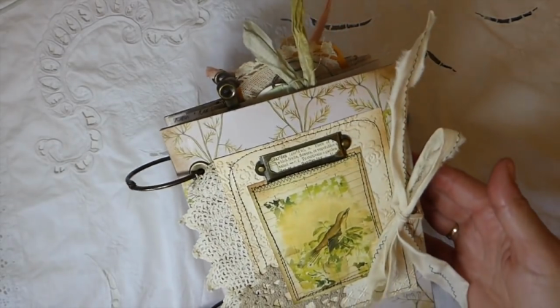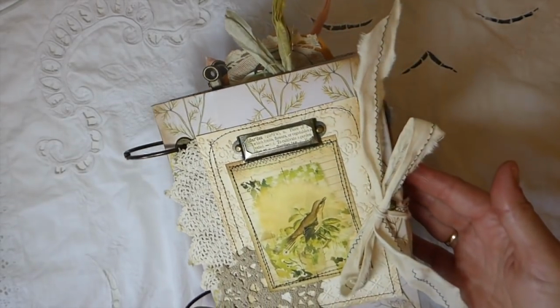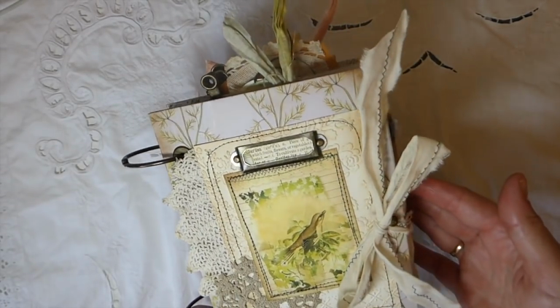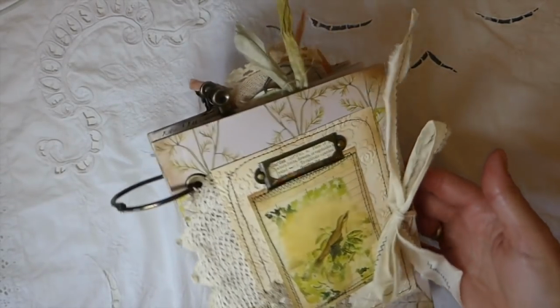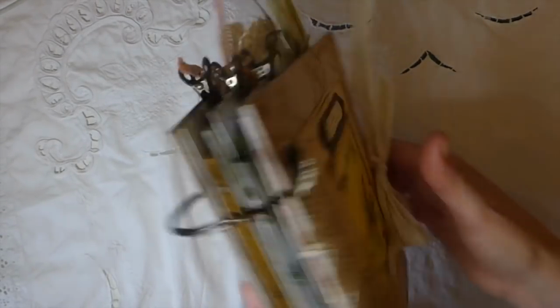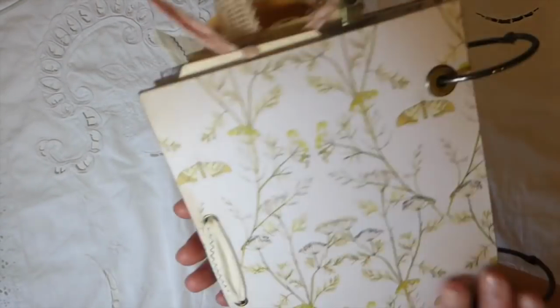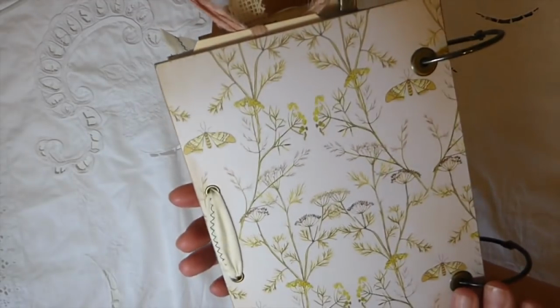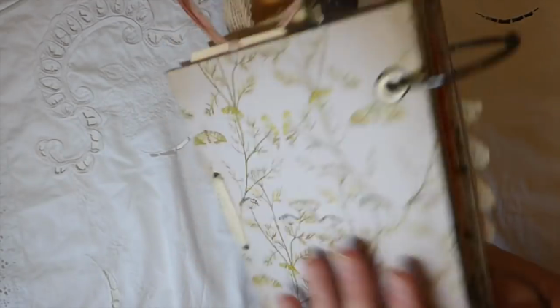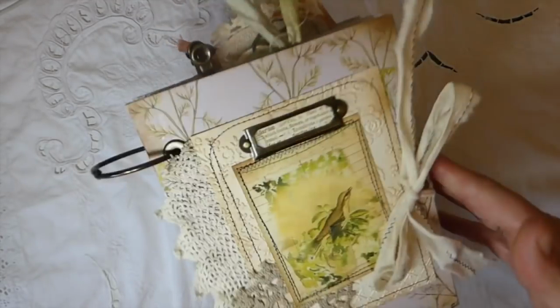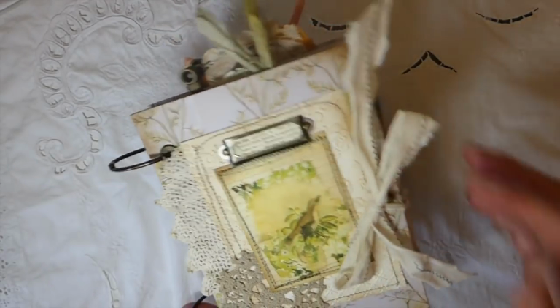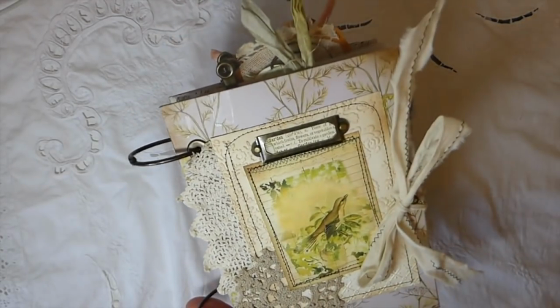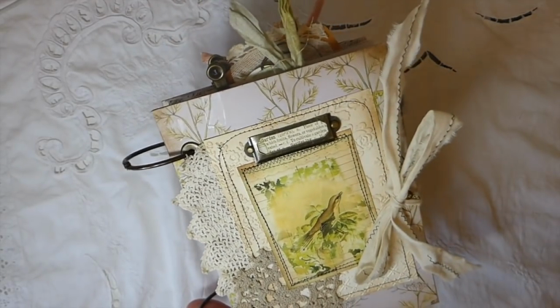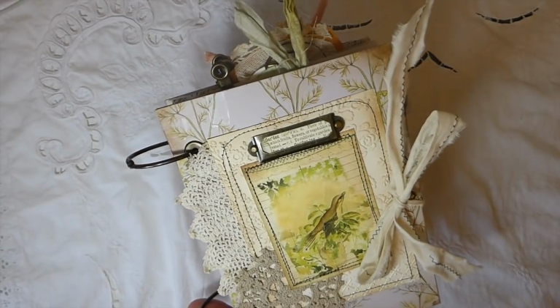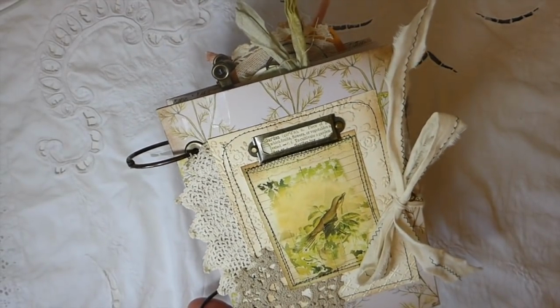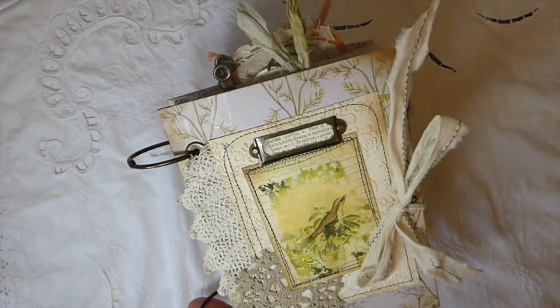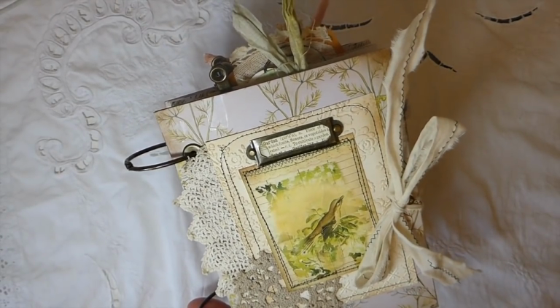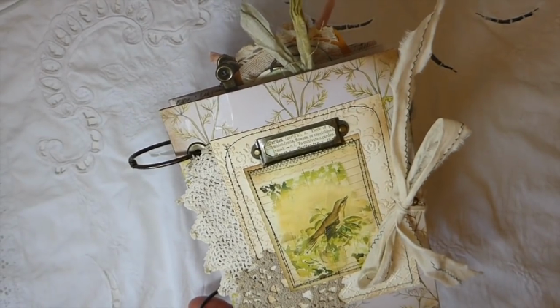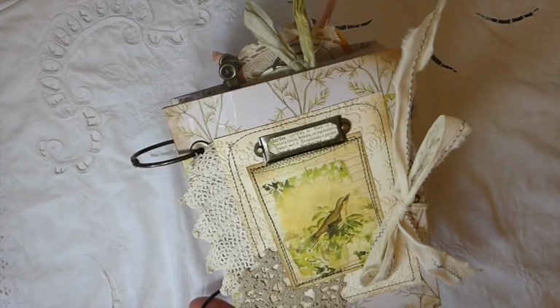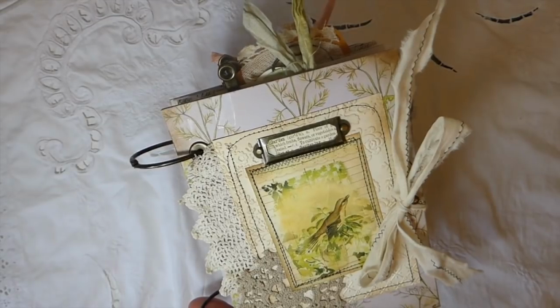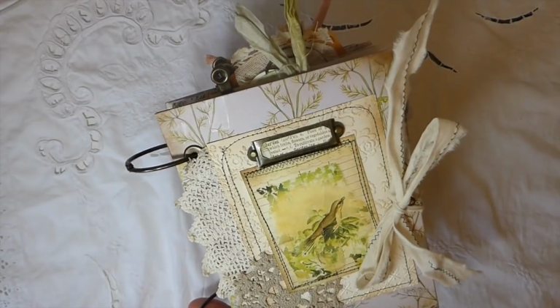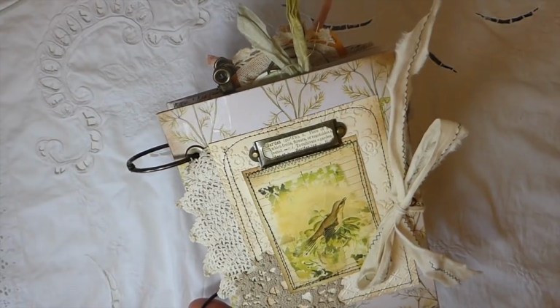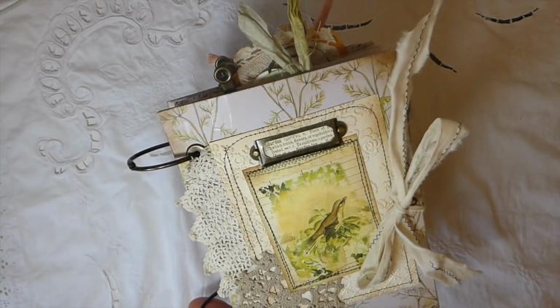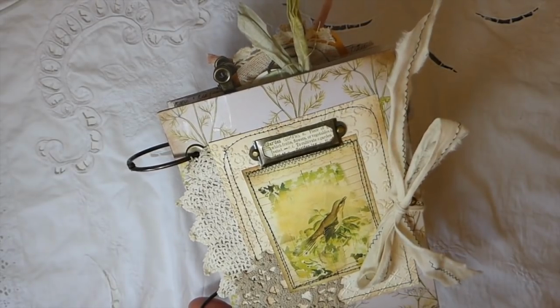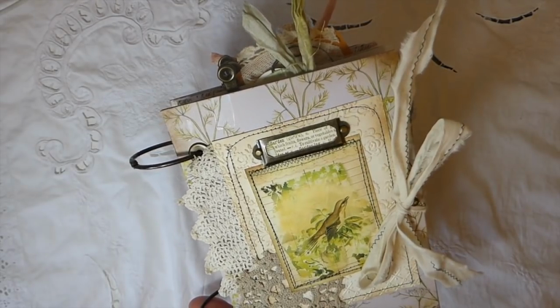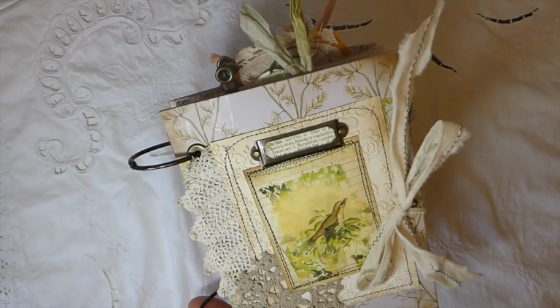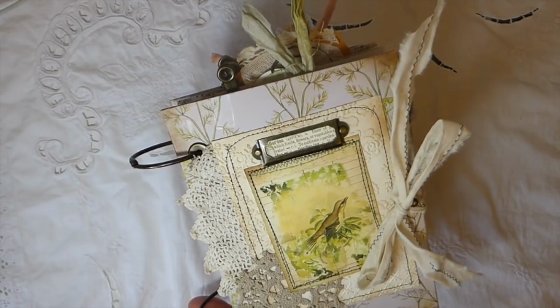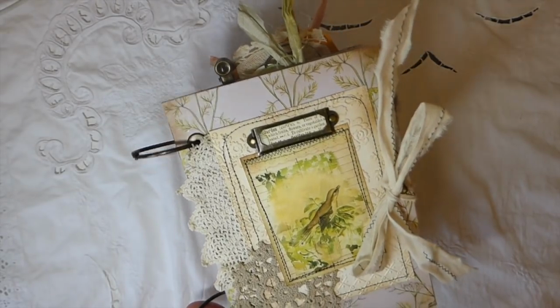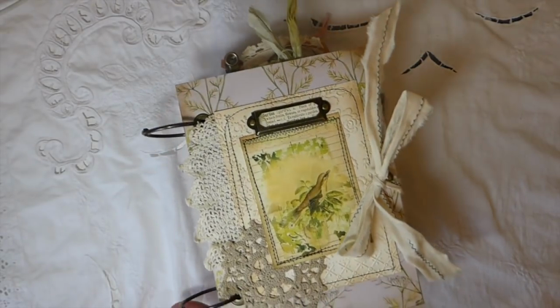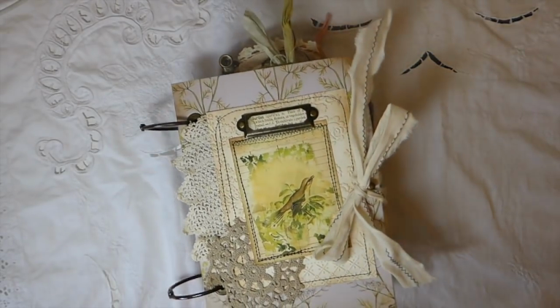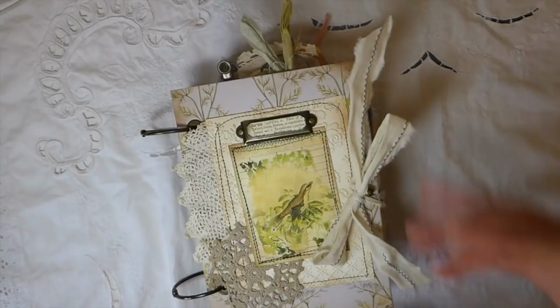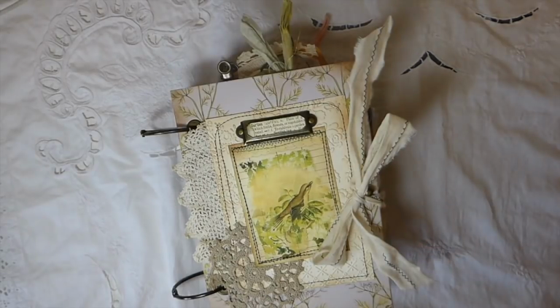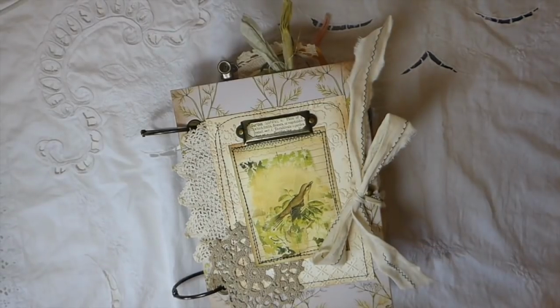I'm very happy with that title — it just came to me in this video. So there it is, guys. I hope you've enjoyed it. I've got a Create With Me coming up, so do stay tuned and I'll see you guys back here very soon. Take care, bye!